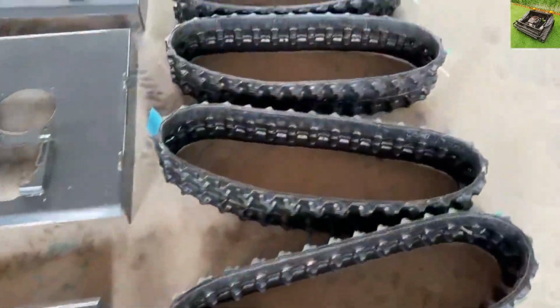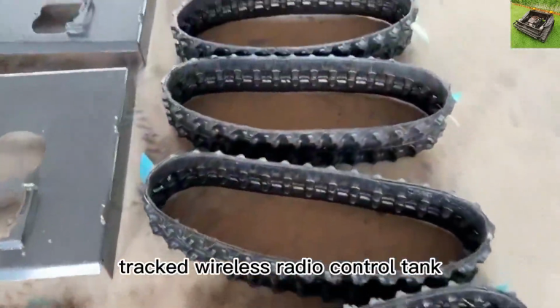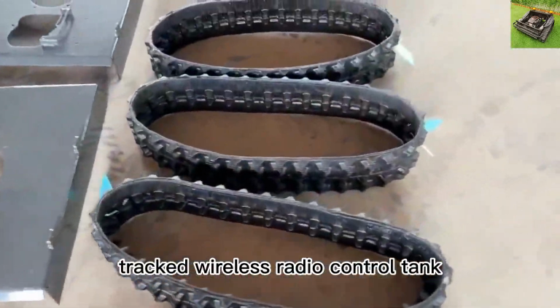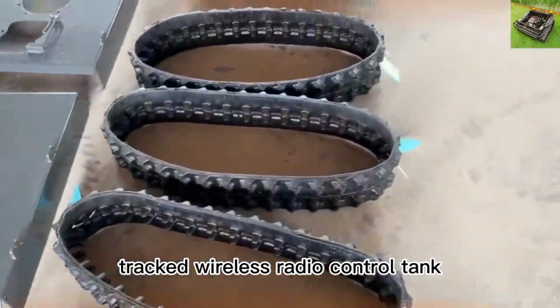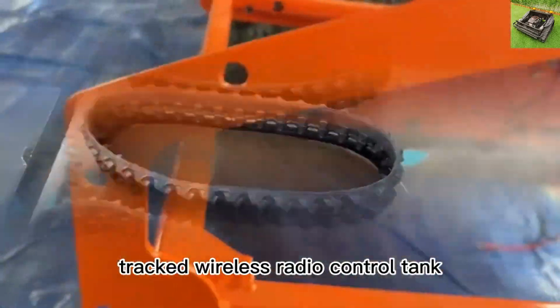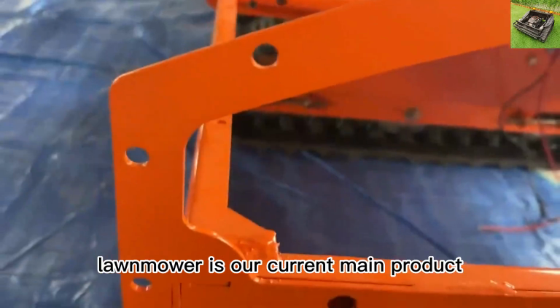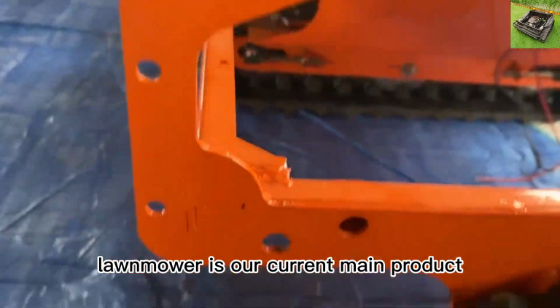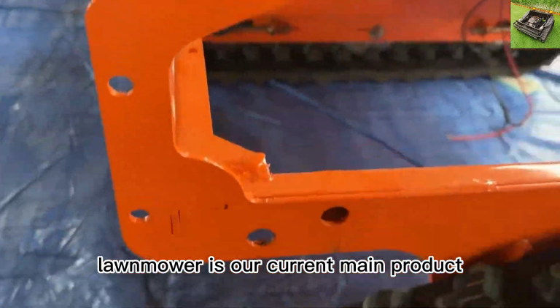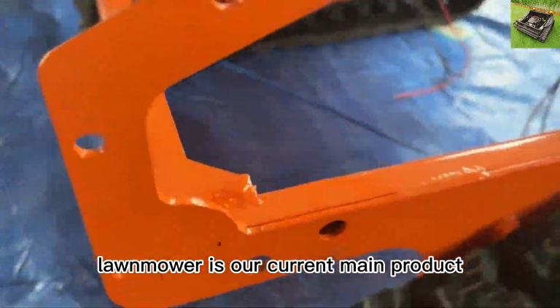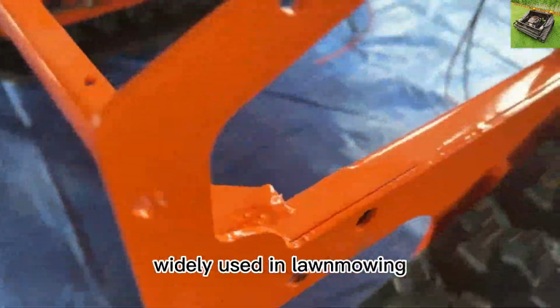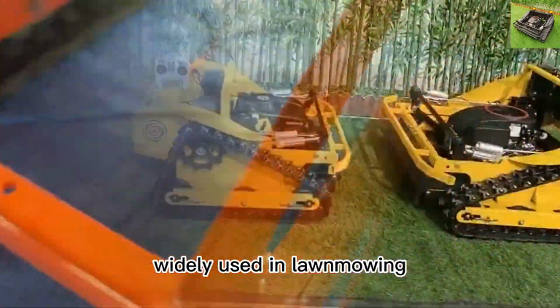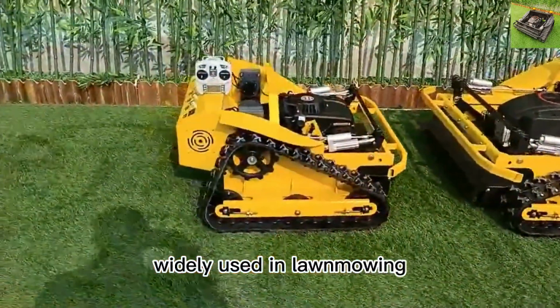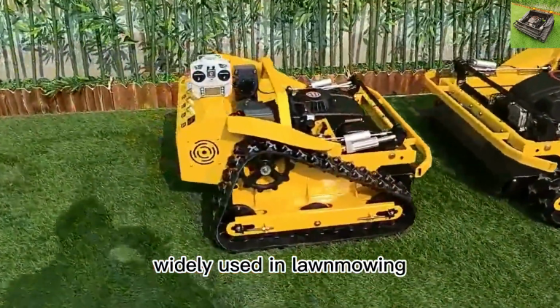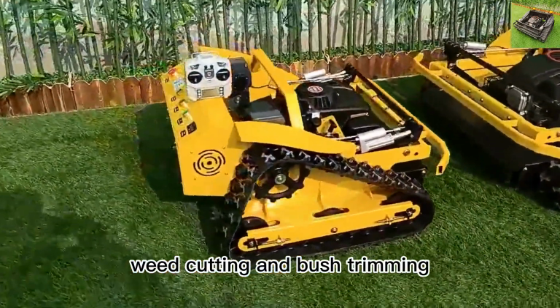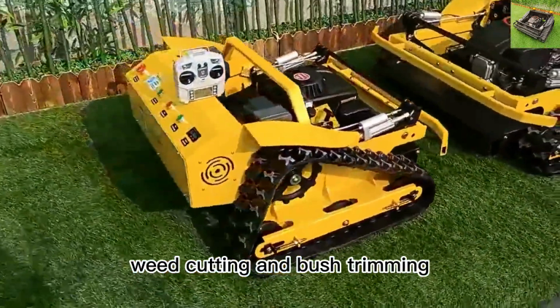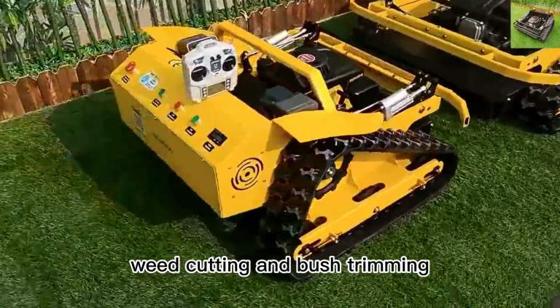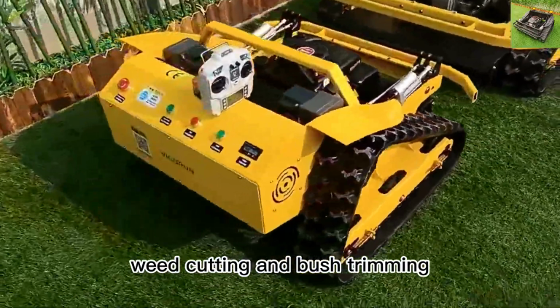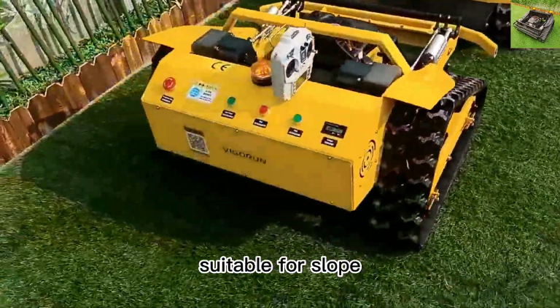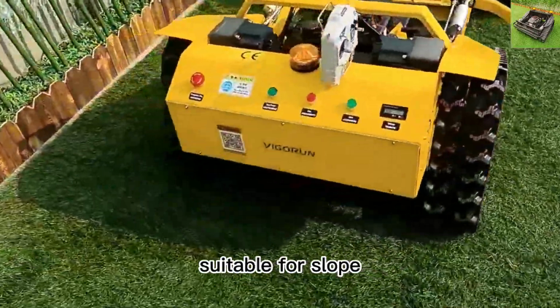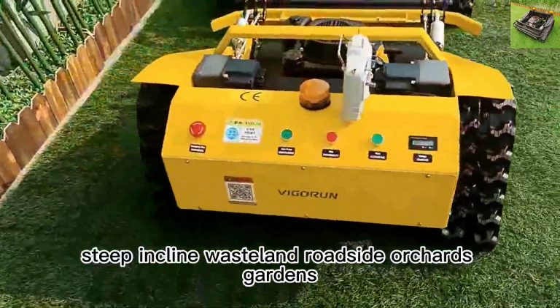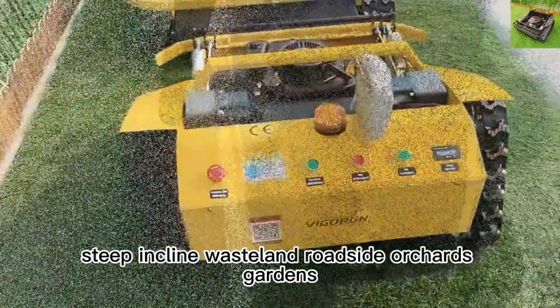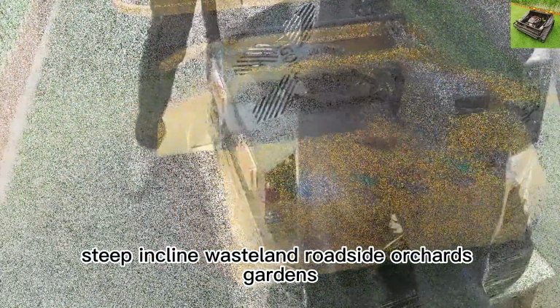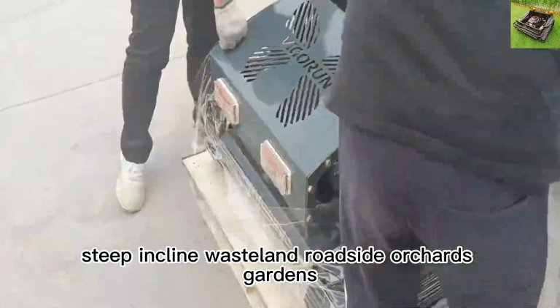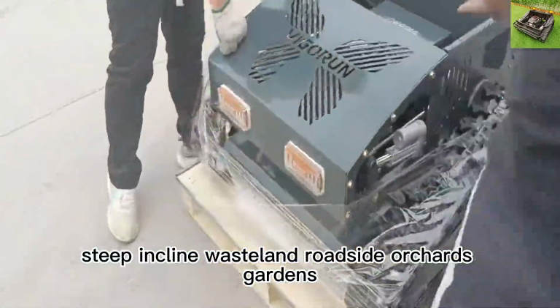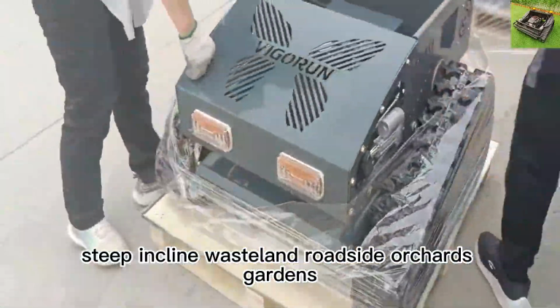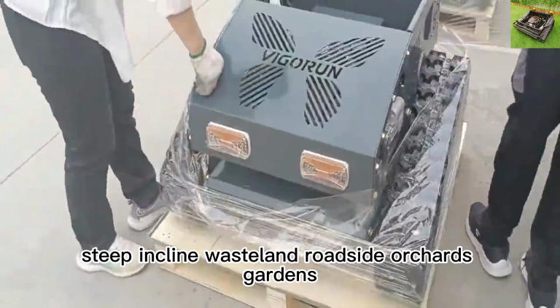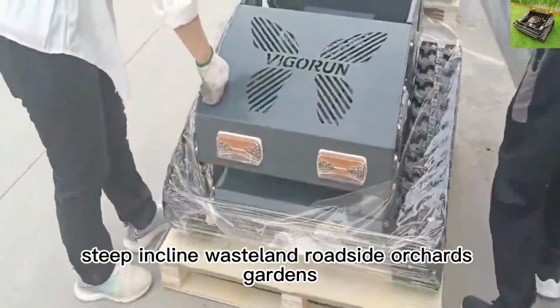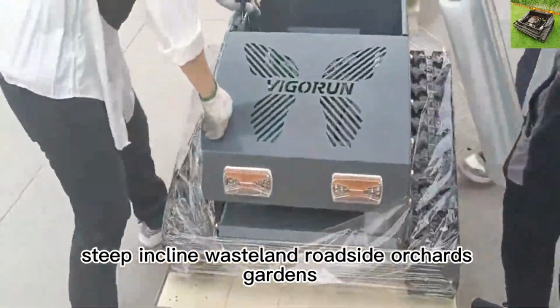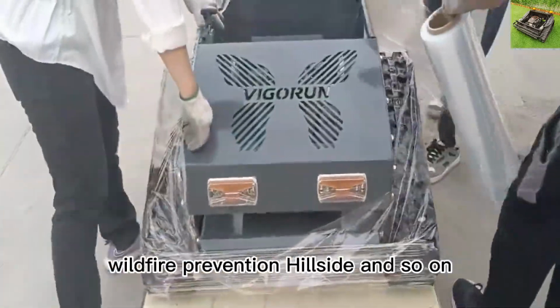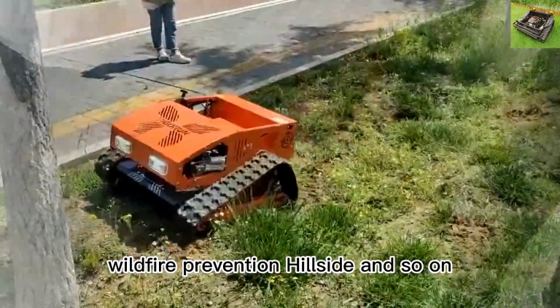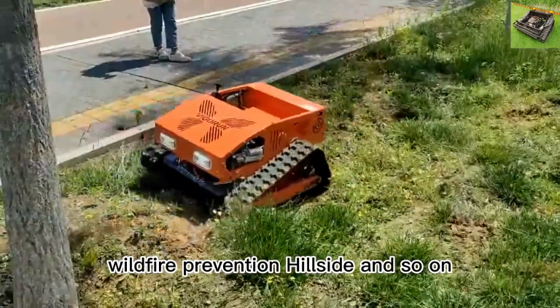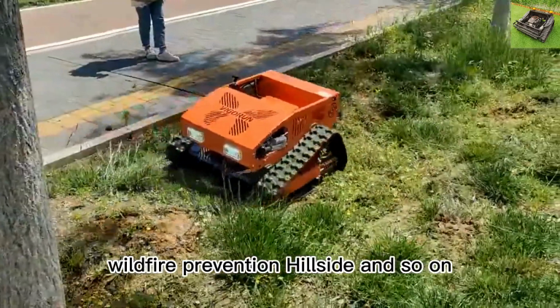Tracked Wireless Radio Control Tank Lawn Mower is our current main product, widely used in lawn mowing, weed cutting and bush trimming. Suitable for slope, steep incline, wasteland, roadside, orchards, gardens, wildfire prevention, hillside, and more.